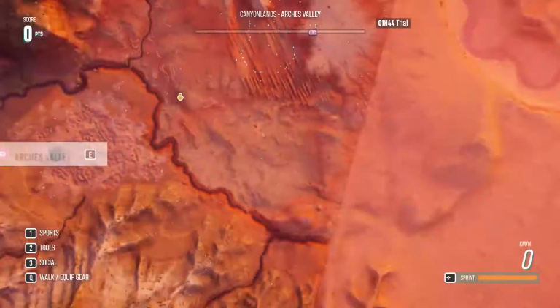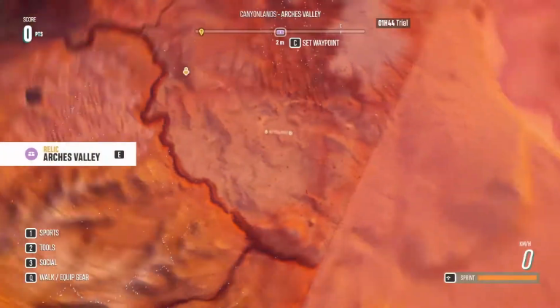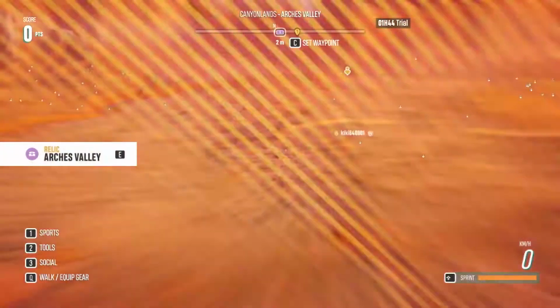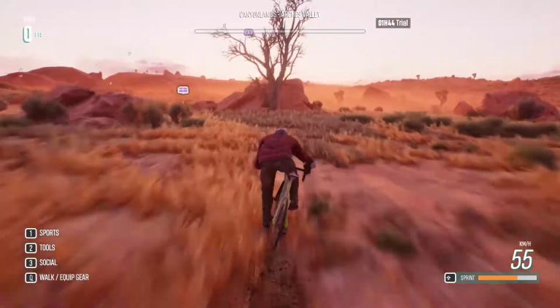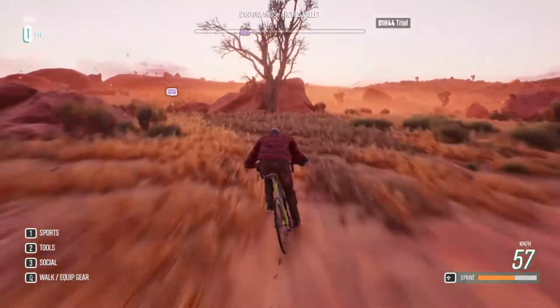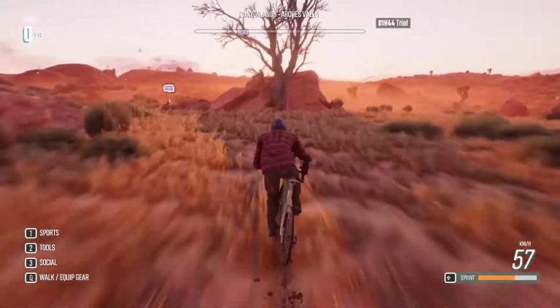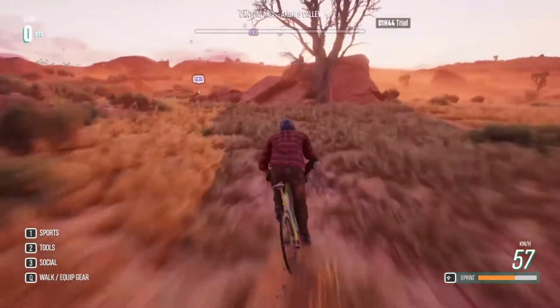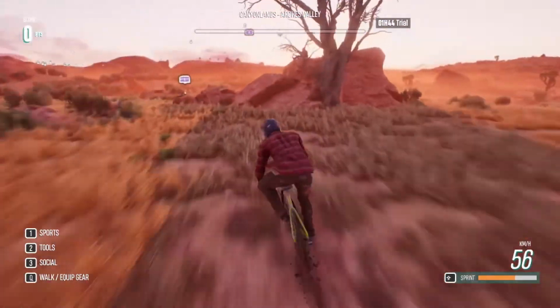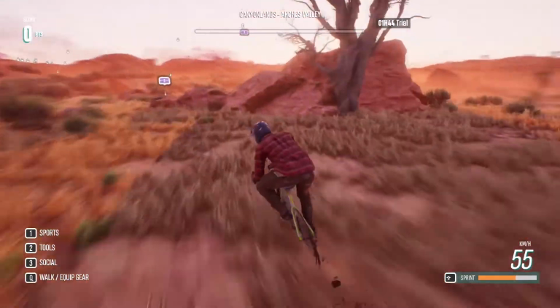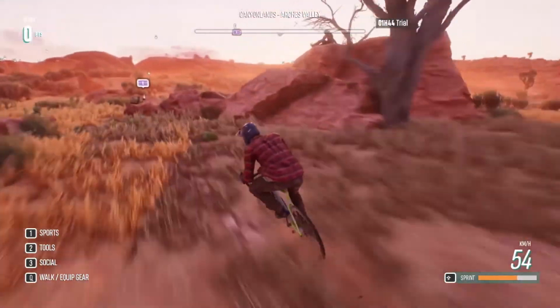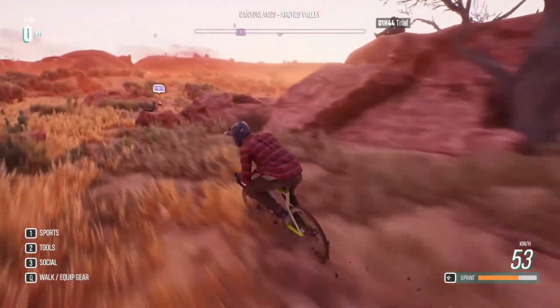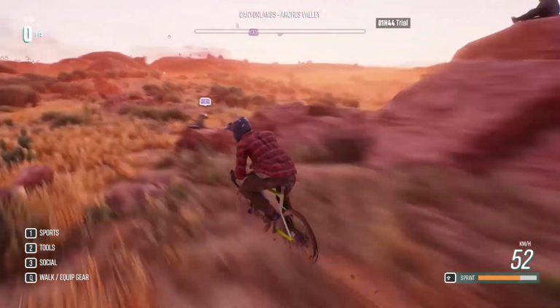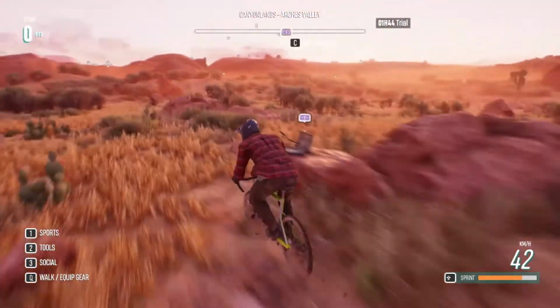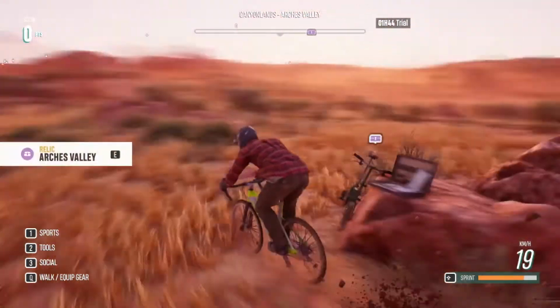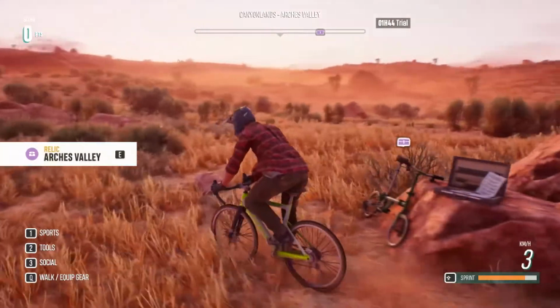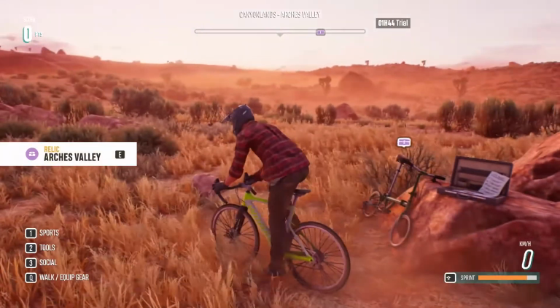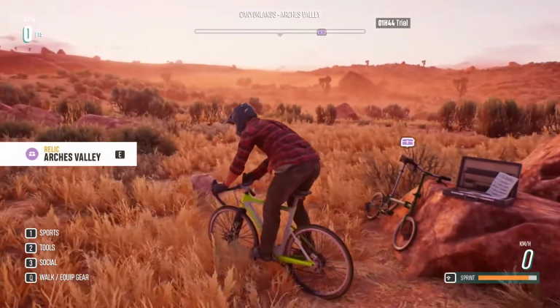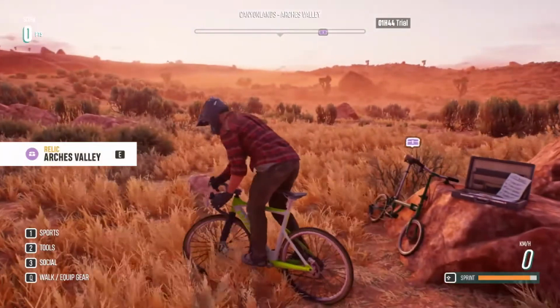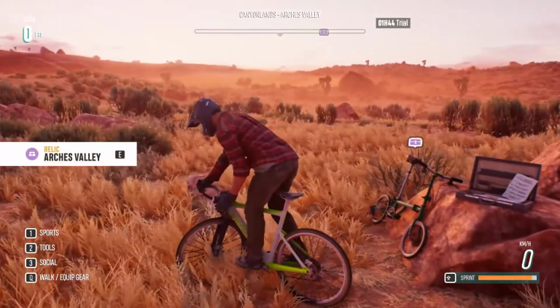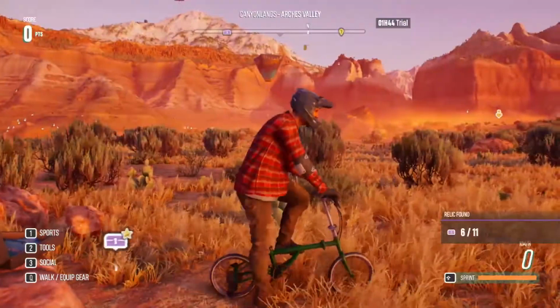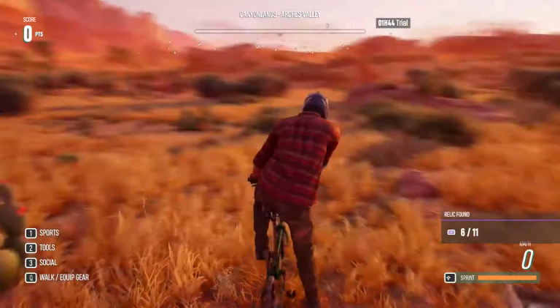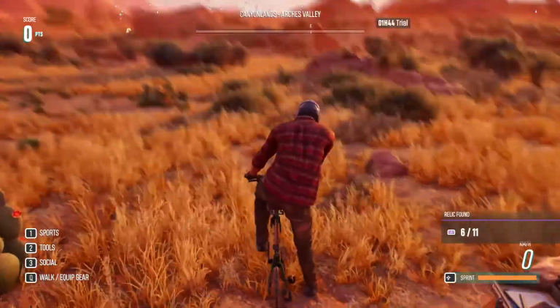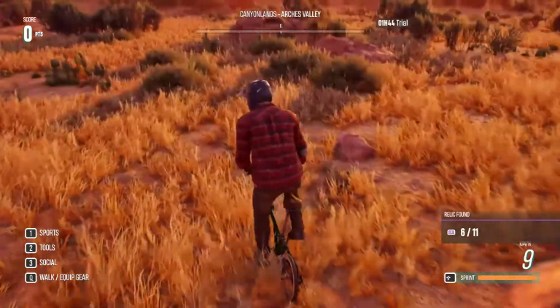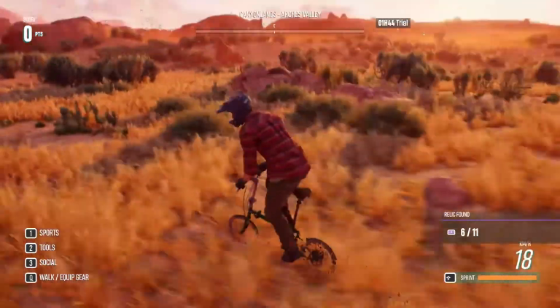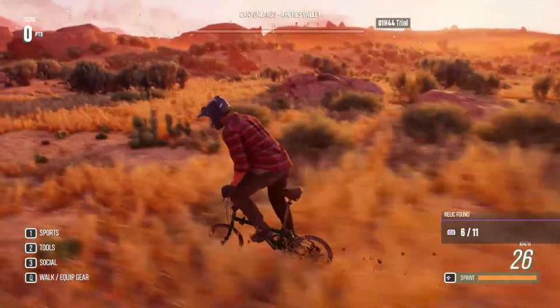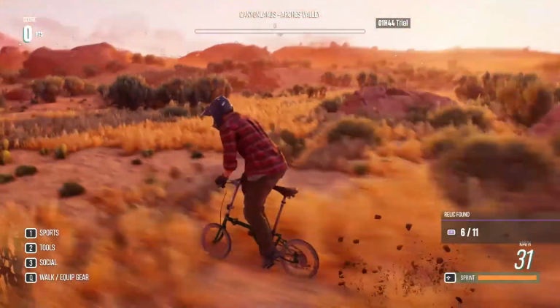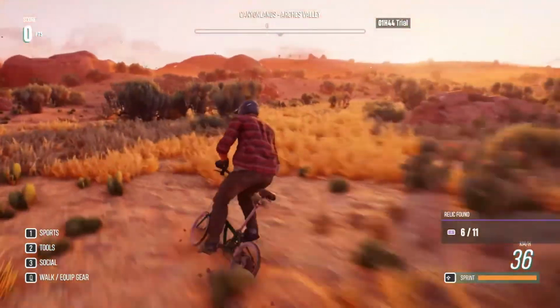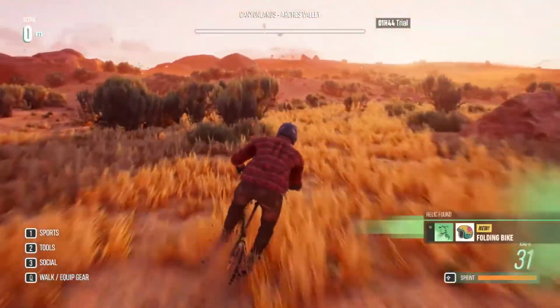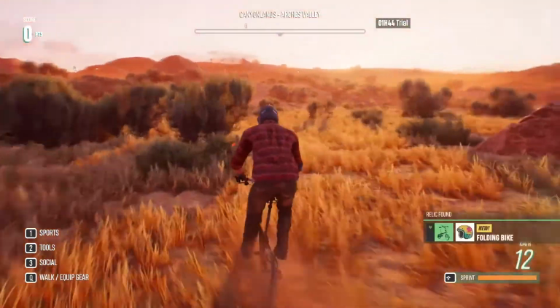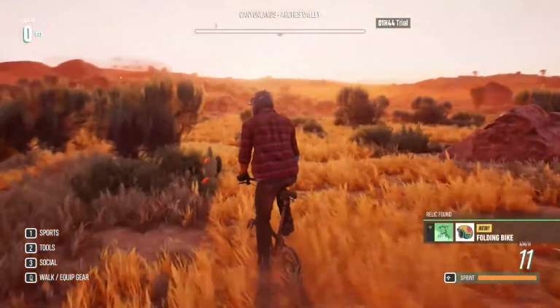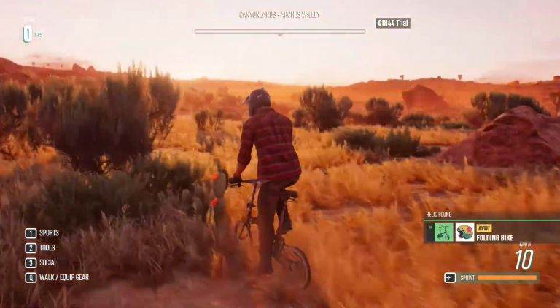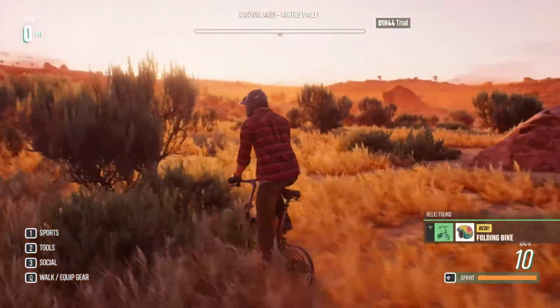Just go in that direction and near the stone you will see the bike. Press the button E and collect this beautiful folding bike.